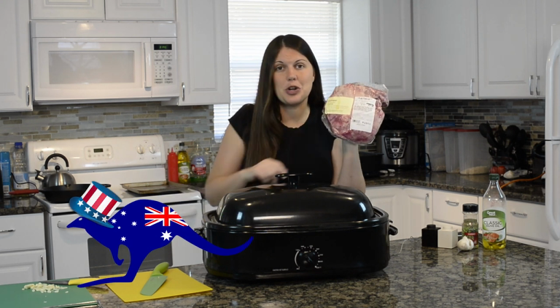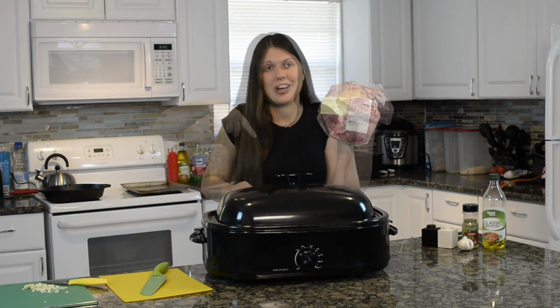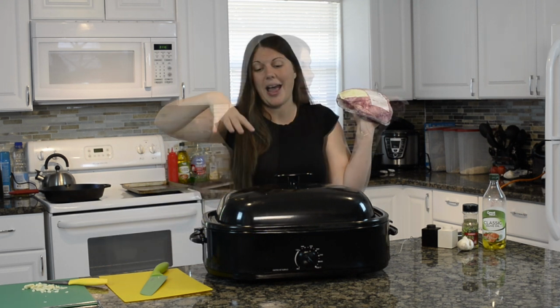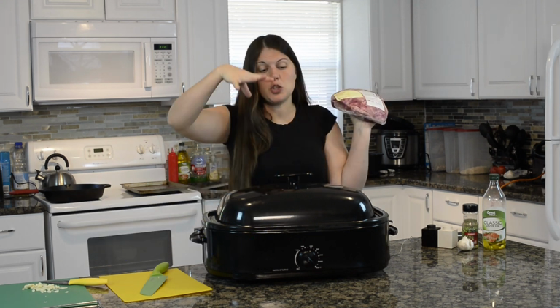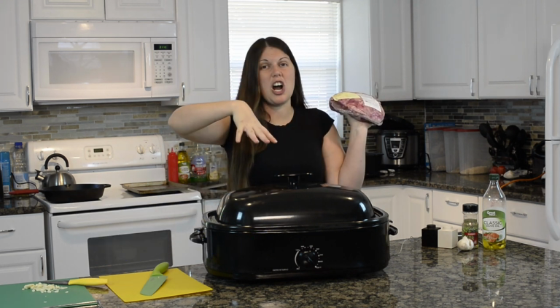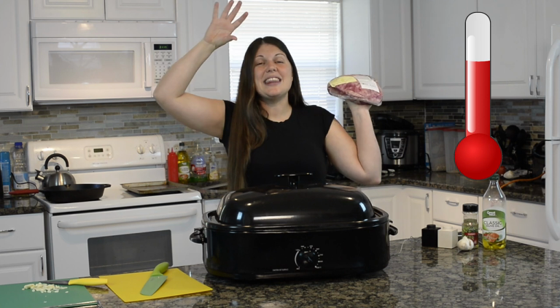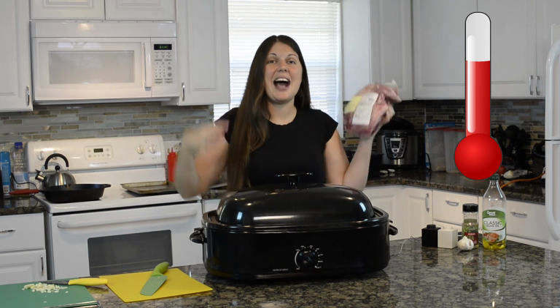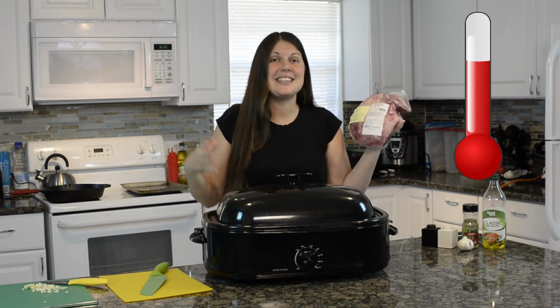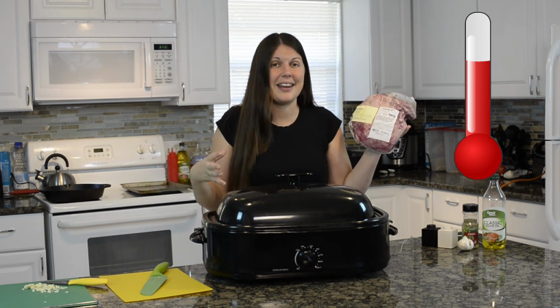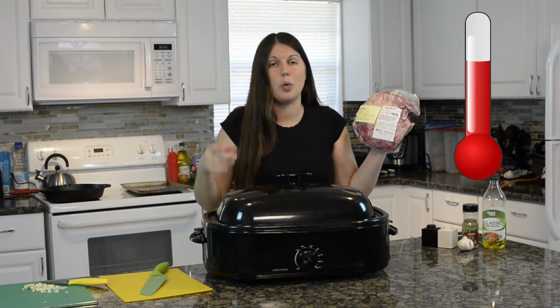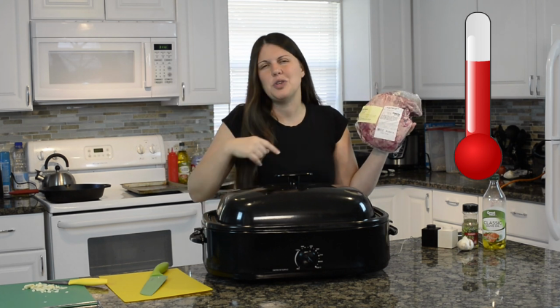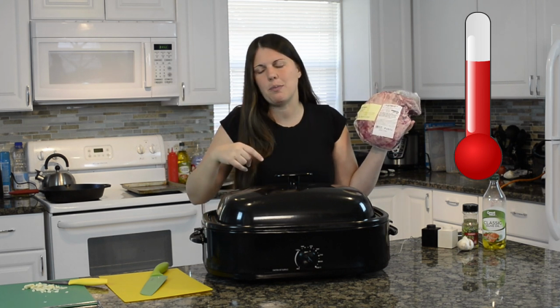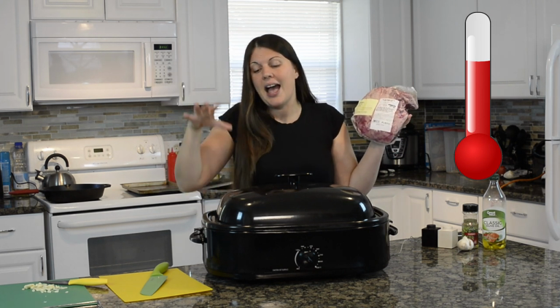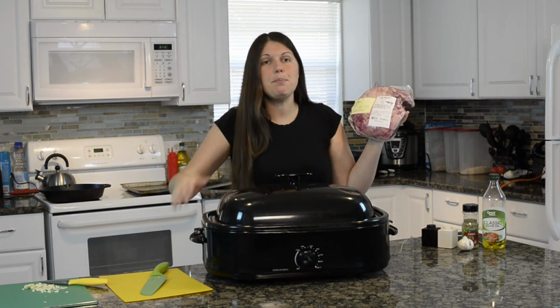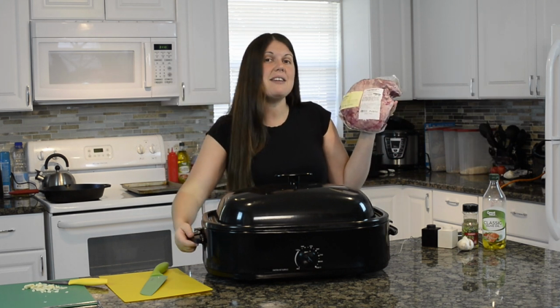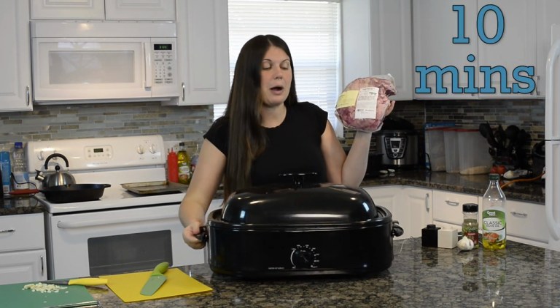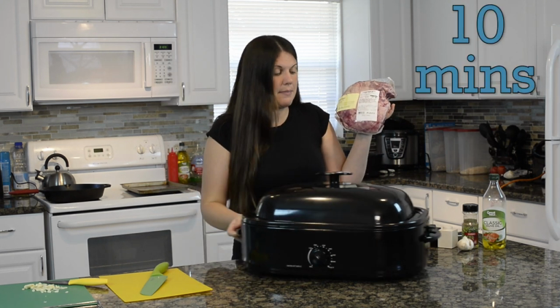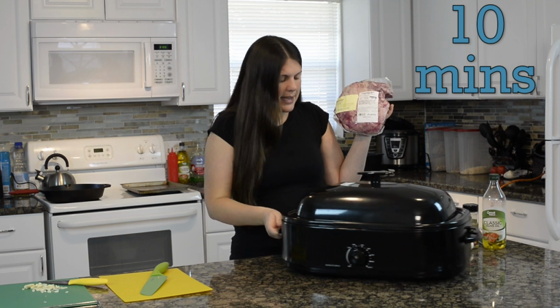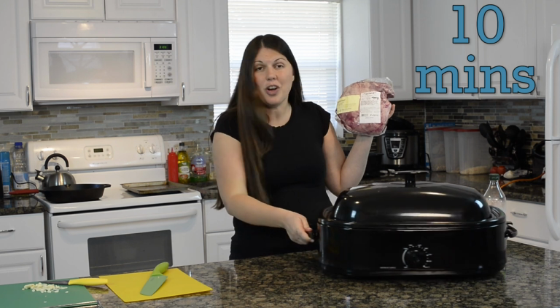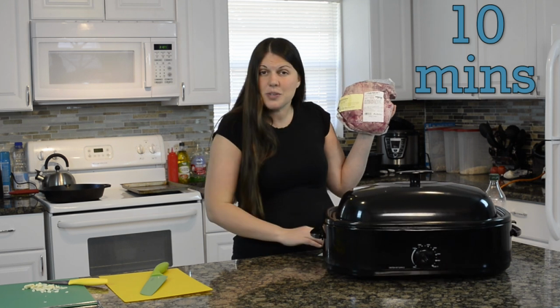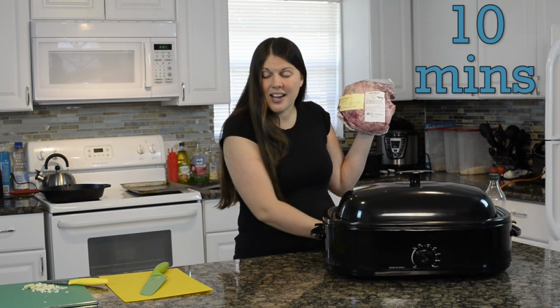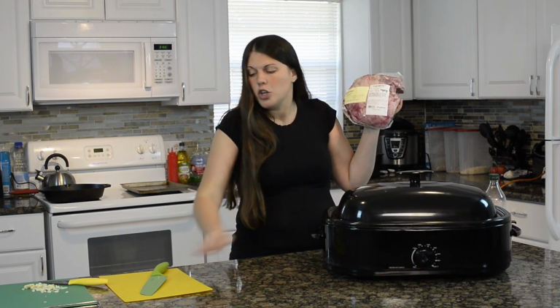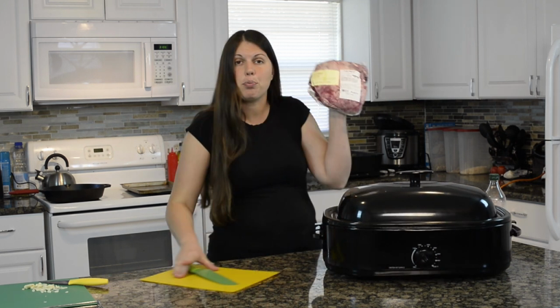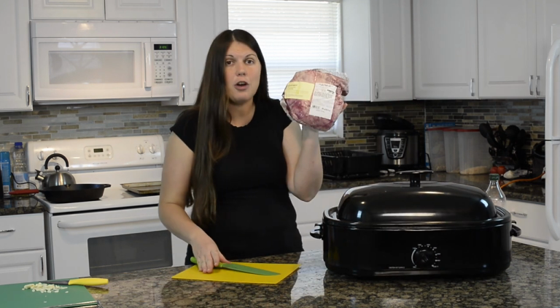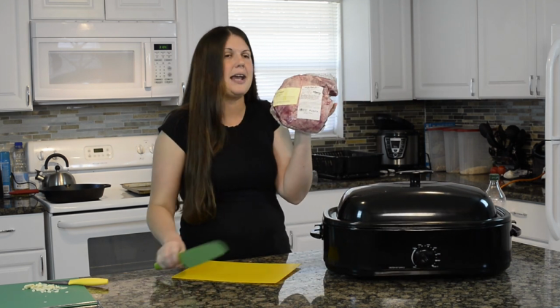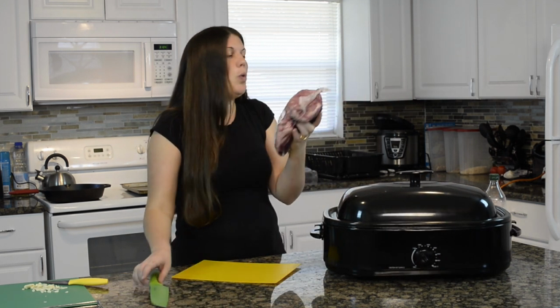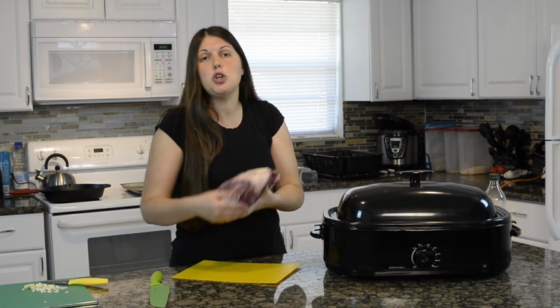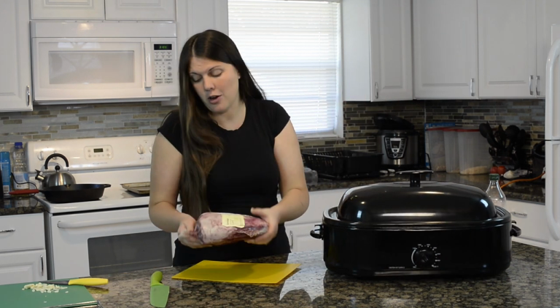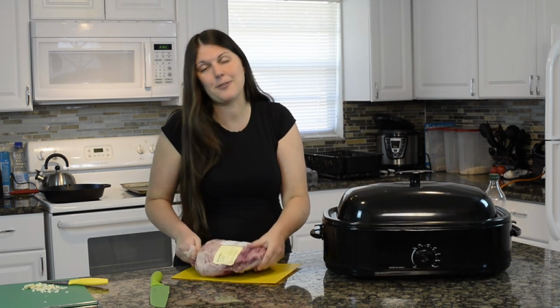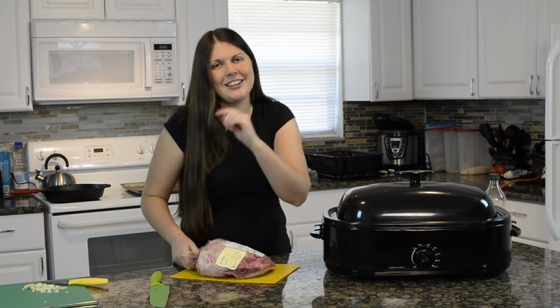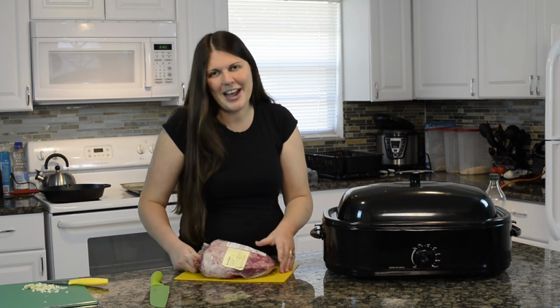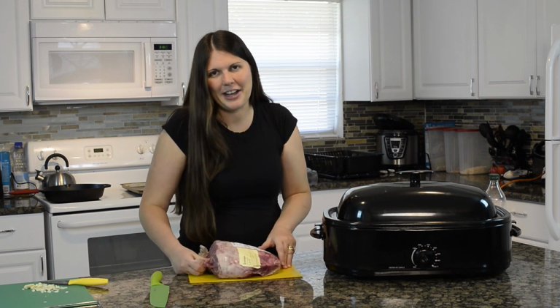I have this roaster on the highest setting it can go. Do yours the same way. I've let it preheat for about 10 minutes. While yours is preheating, you can prepare your lamb. What we're going to do to prepare our lamb is first take it out of the package — always a good place to start.